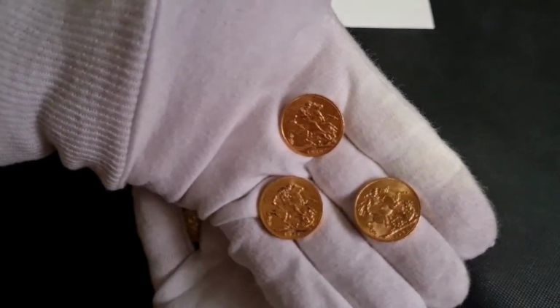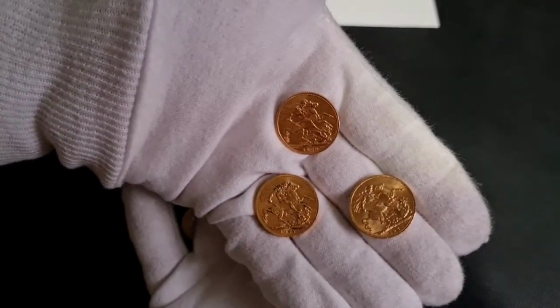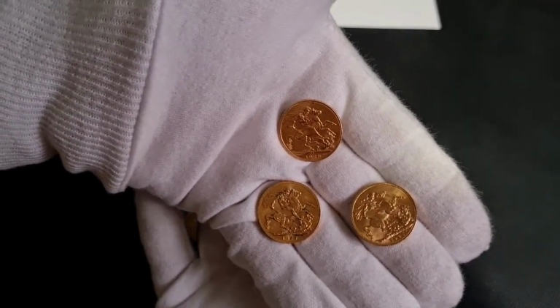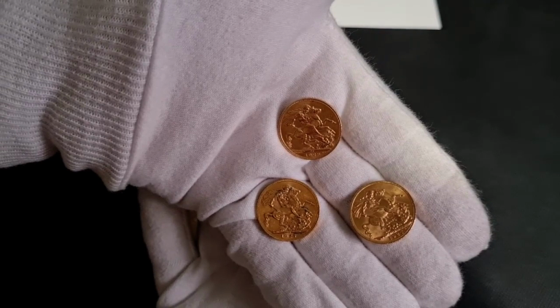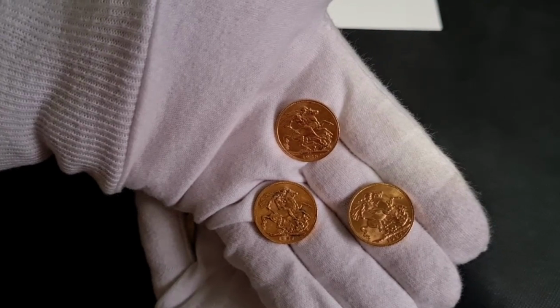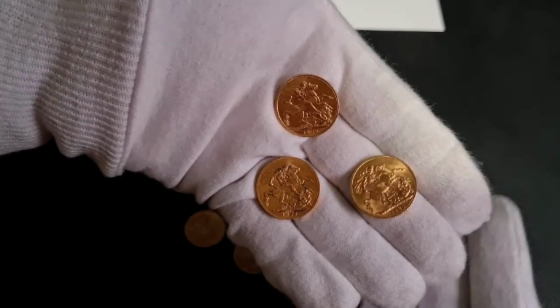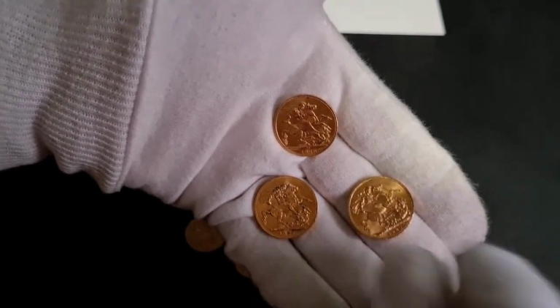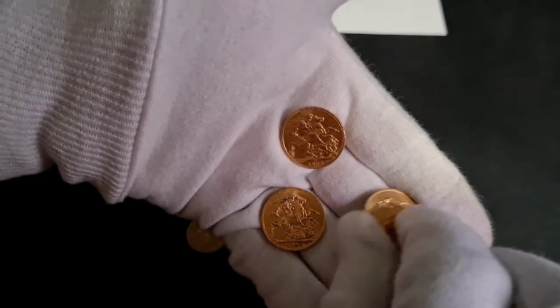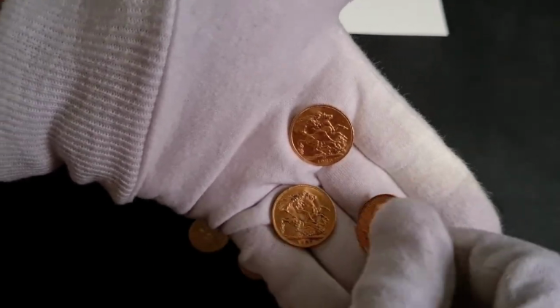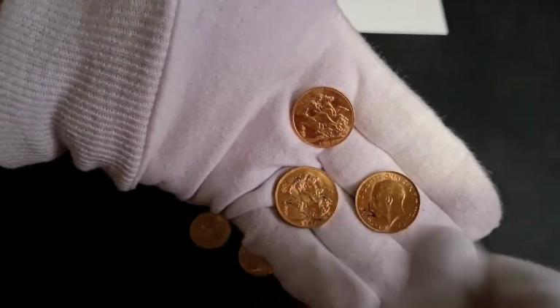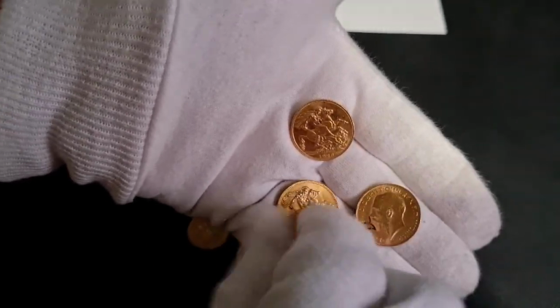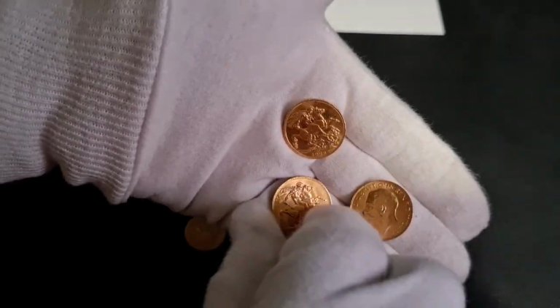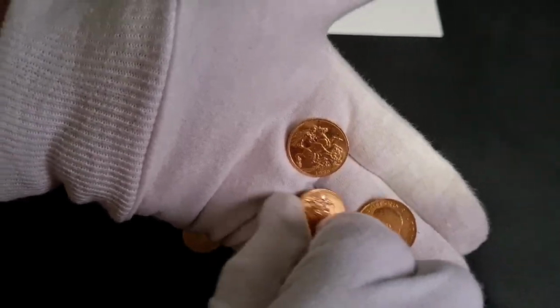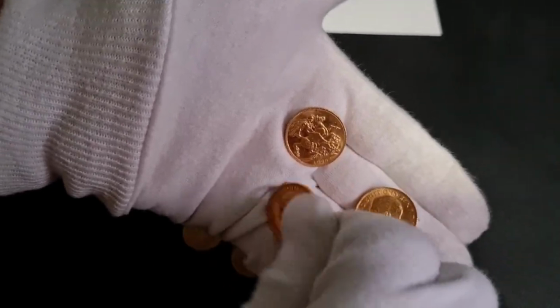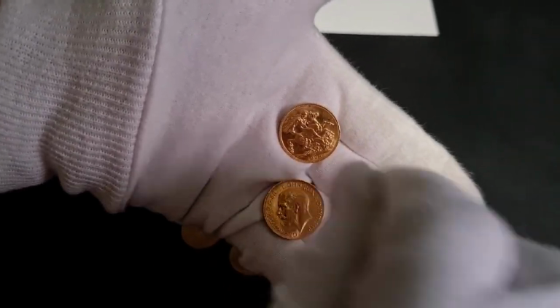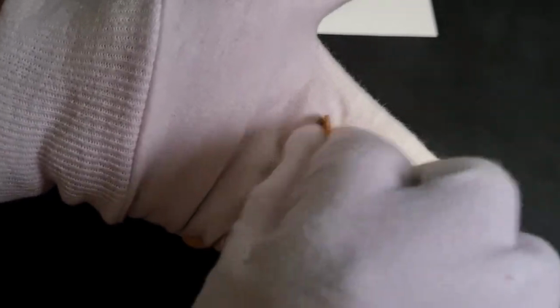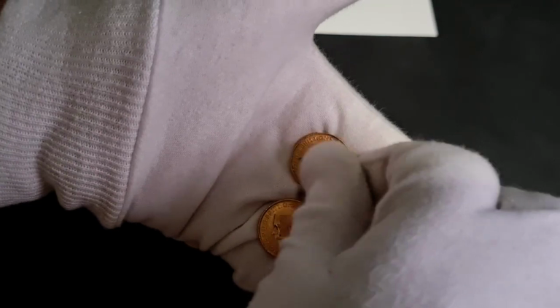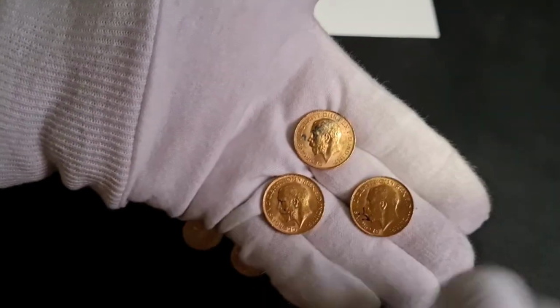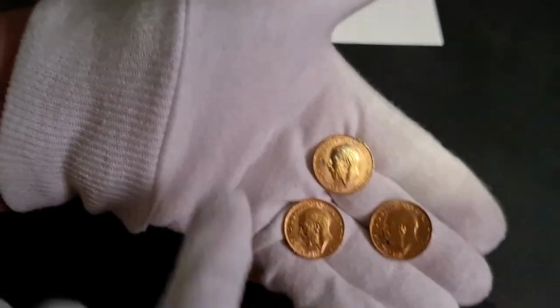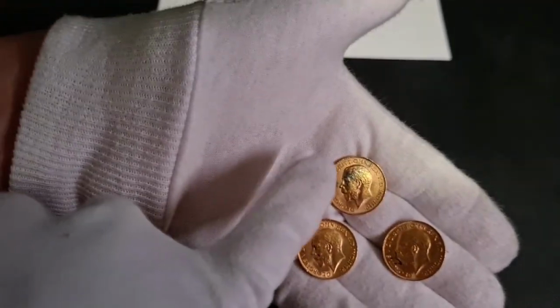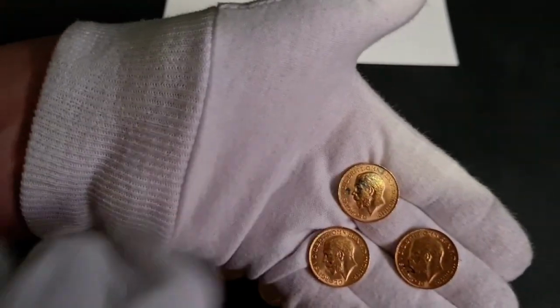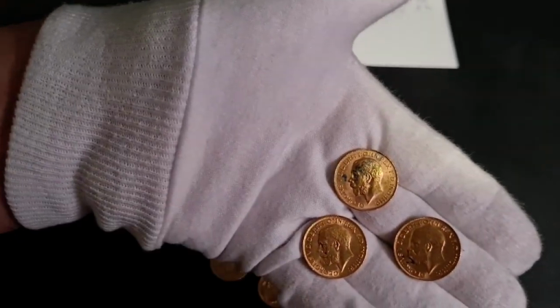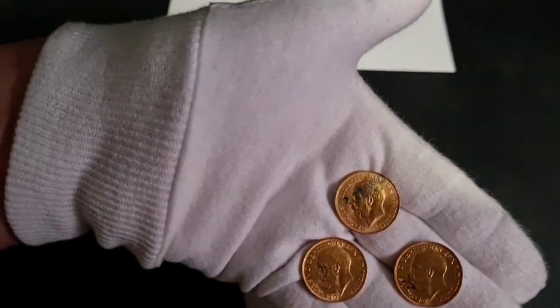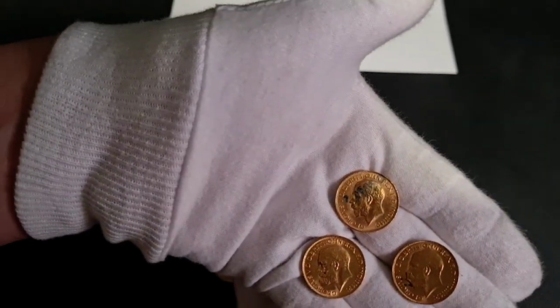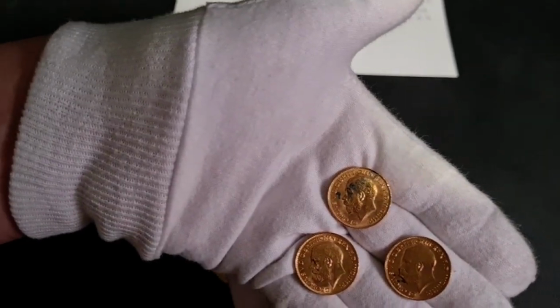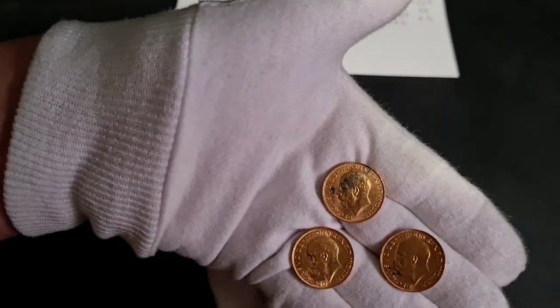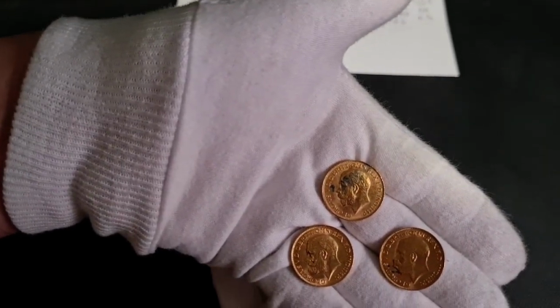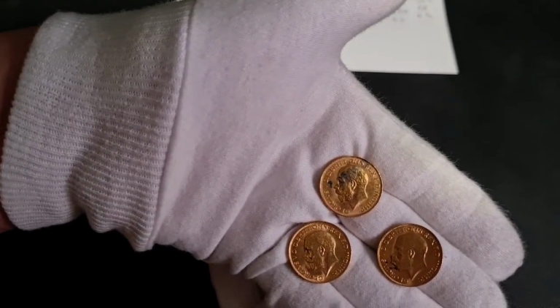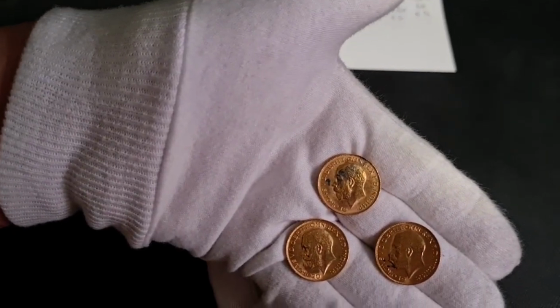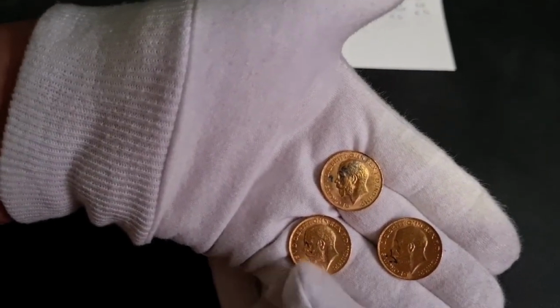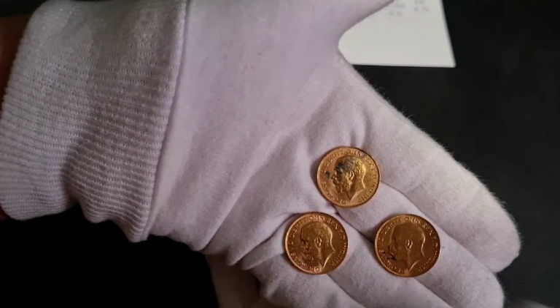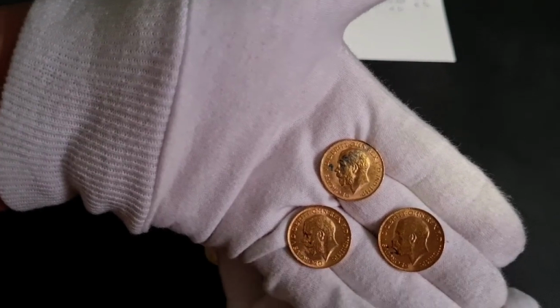One of the South African sovereigns is very nice in terms of condition, but the other two have a bit of gunk on them. That one in particular has got something on it — not sure if it's ink or something — but this one here is quite a nice coin.